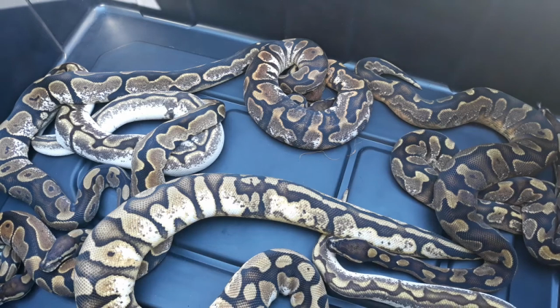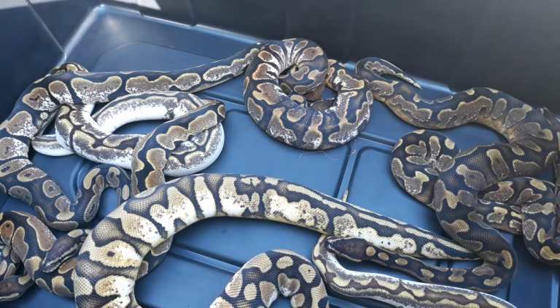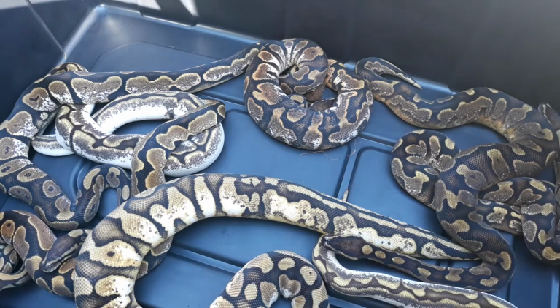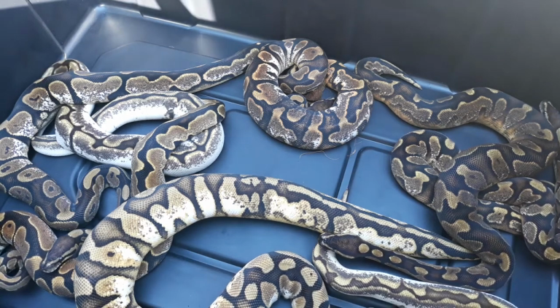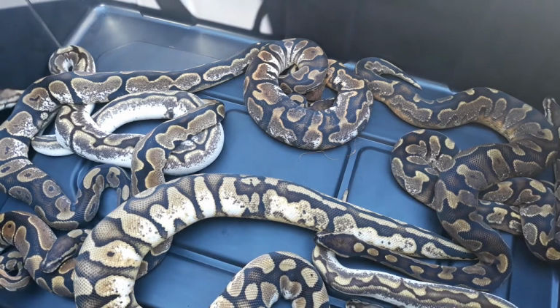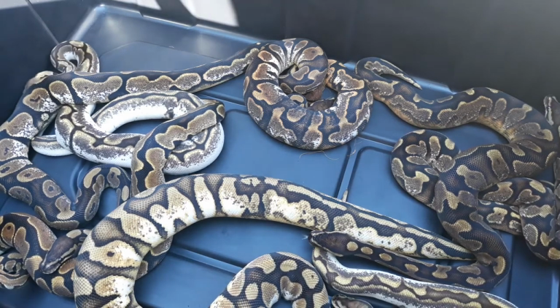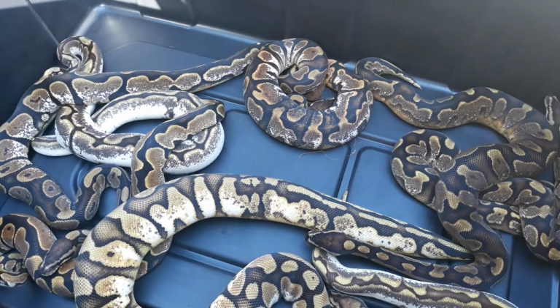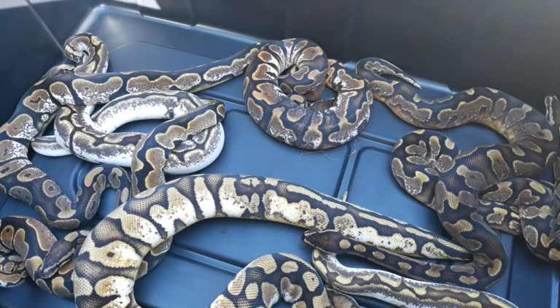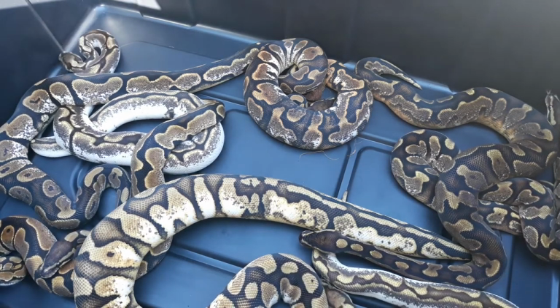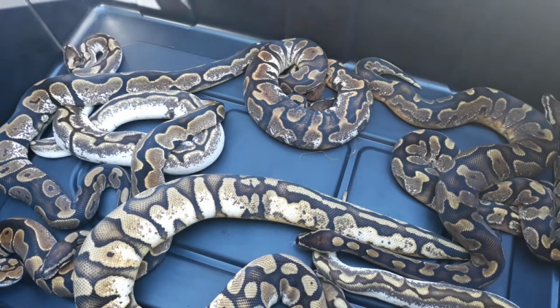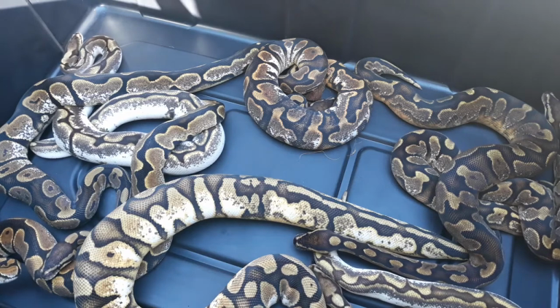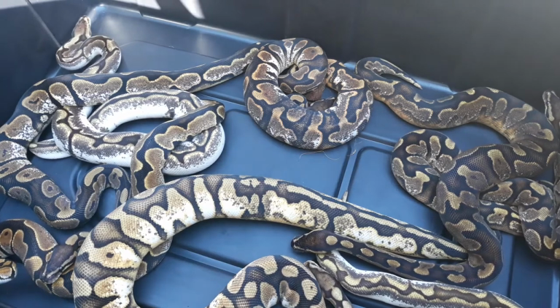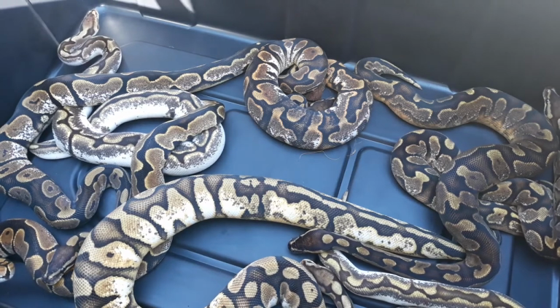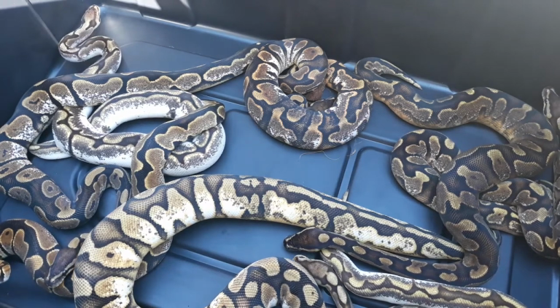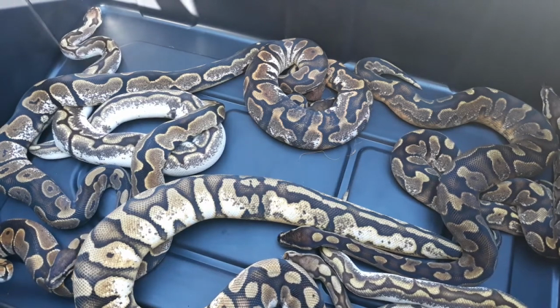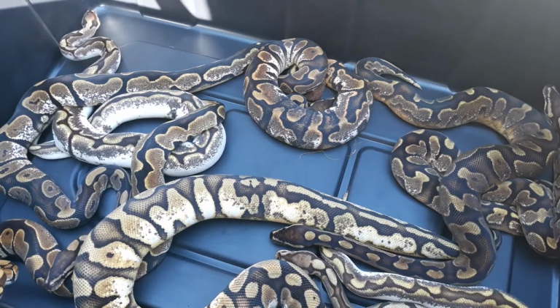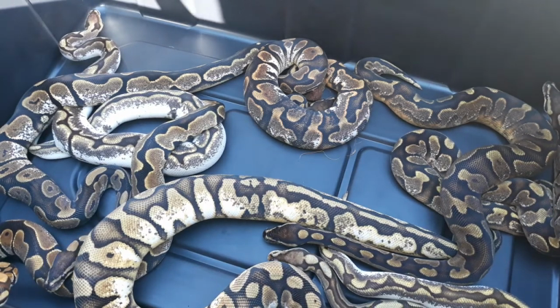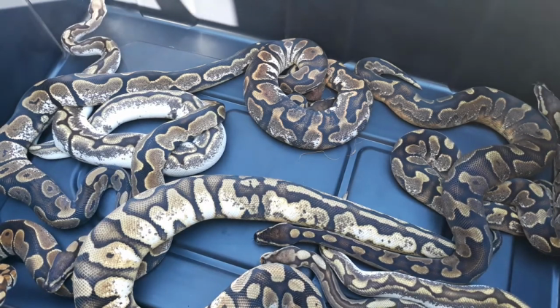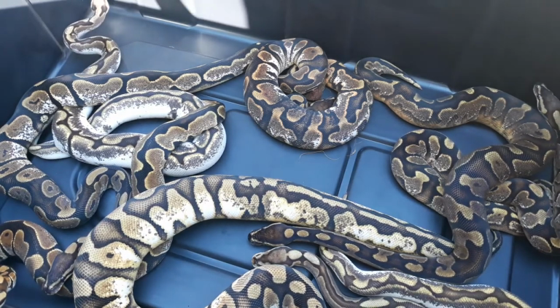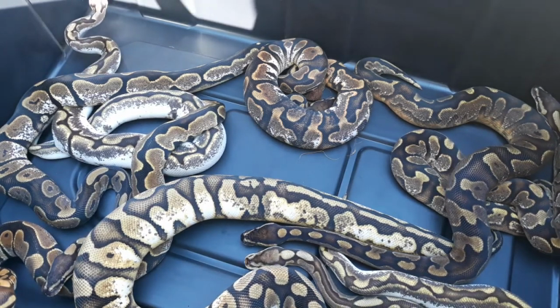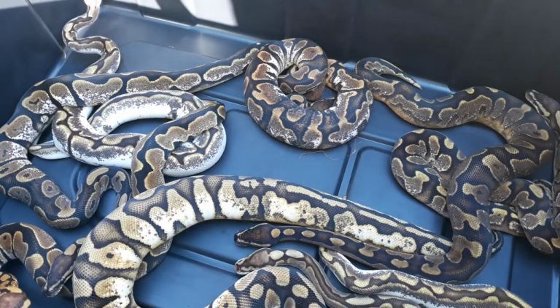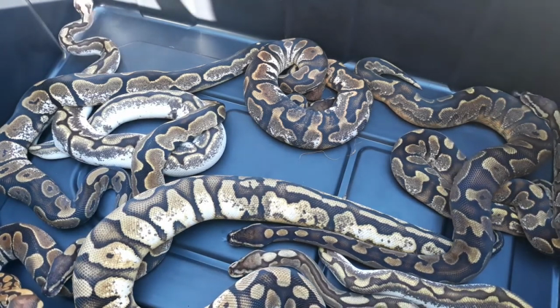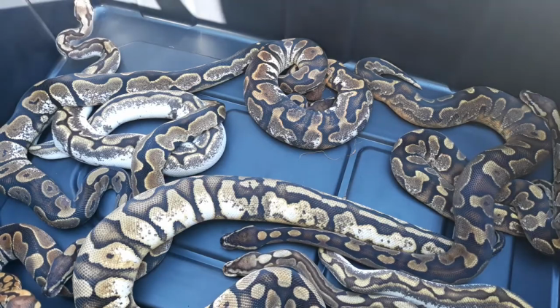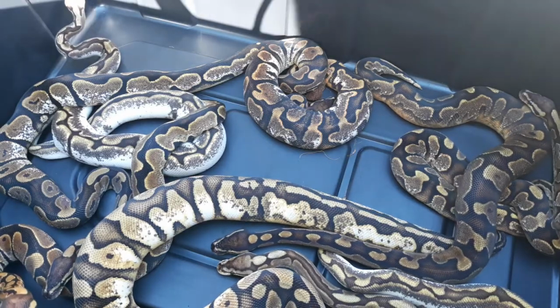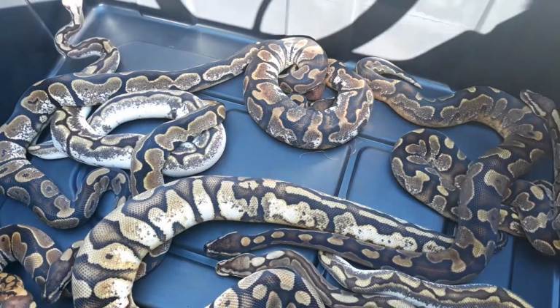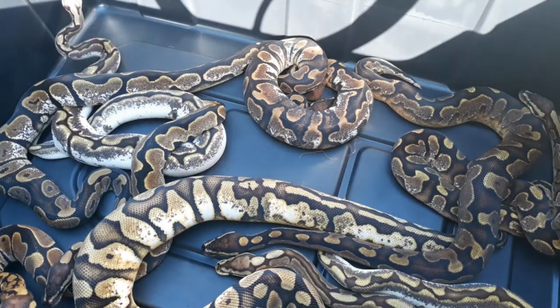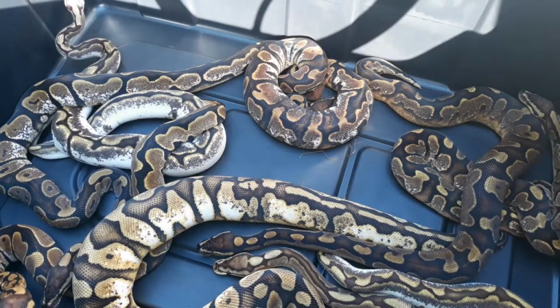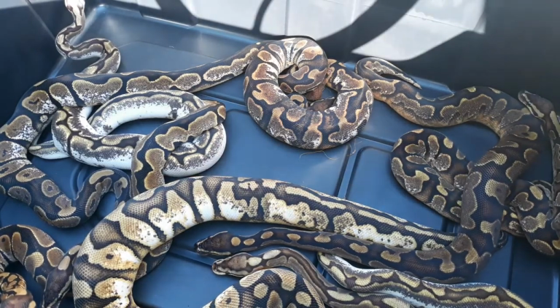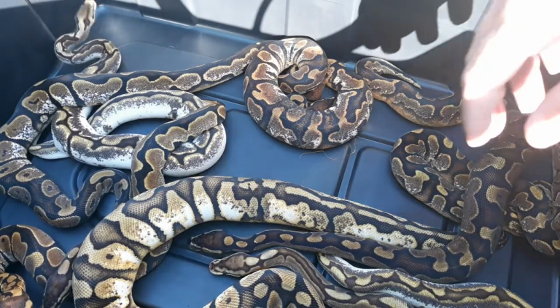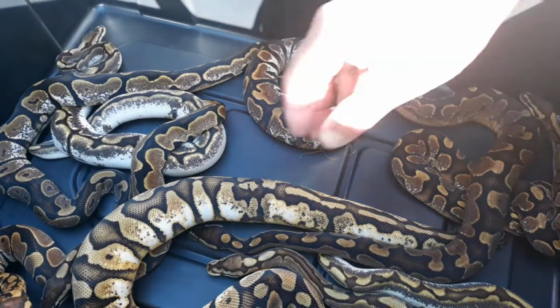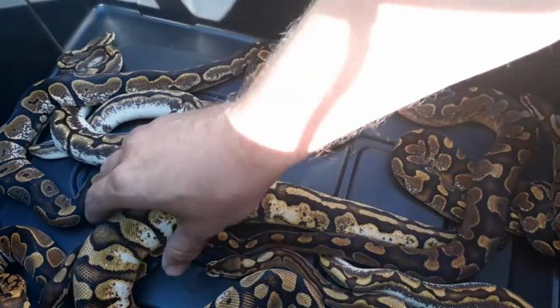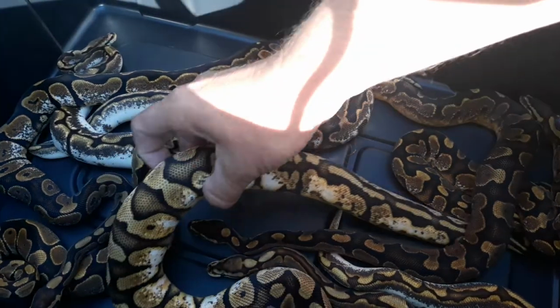What's up guys, it's Andrew with Serpent King. We're going to go over some of the calicos that I found last week. Didn't really go through them very much. Just some of the updates from the babies we had this year. We'll start off with the first one.